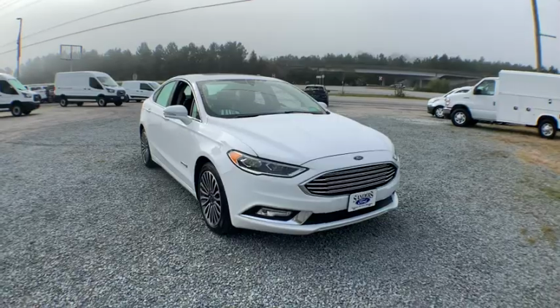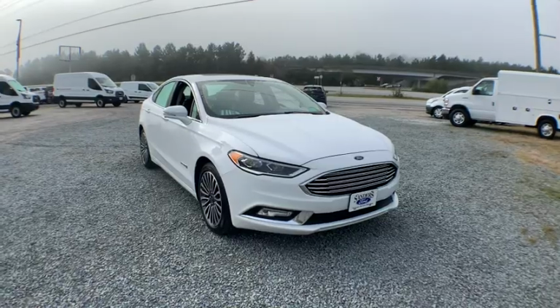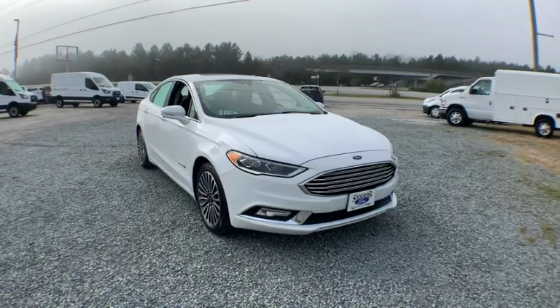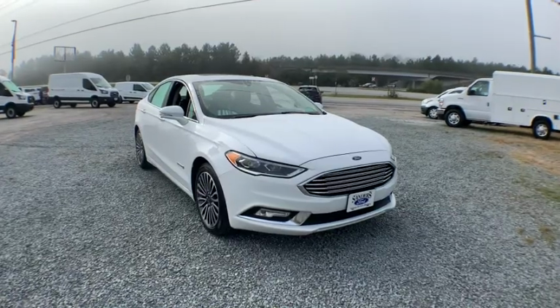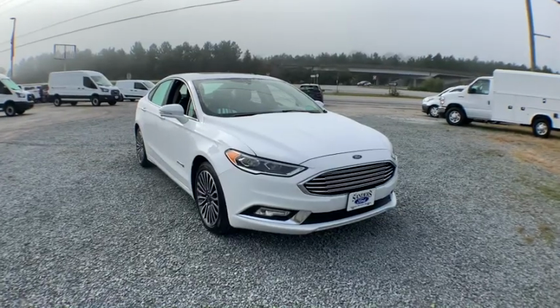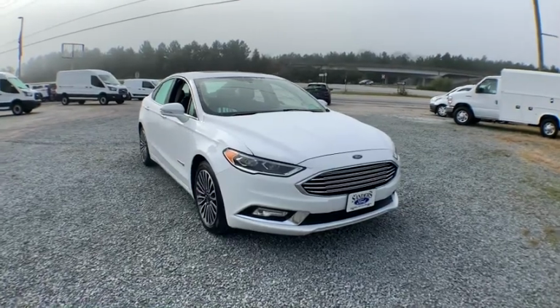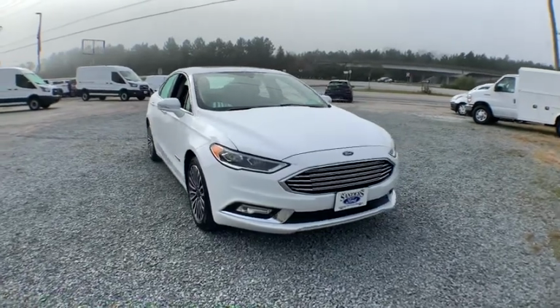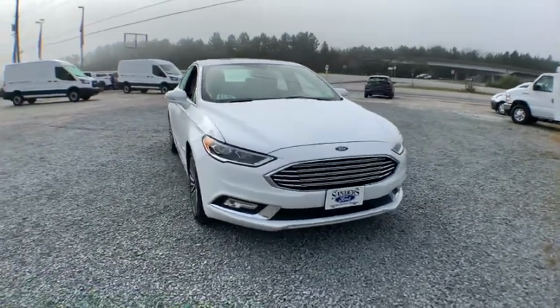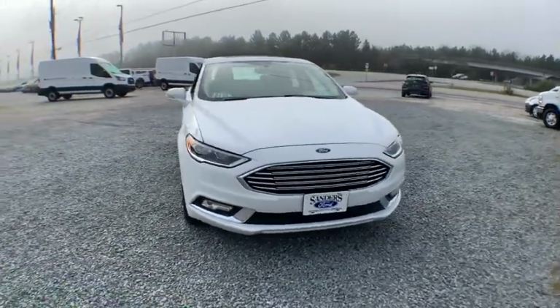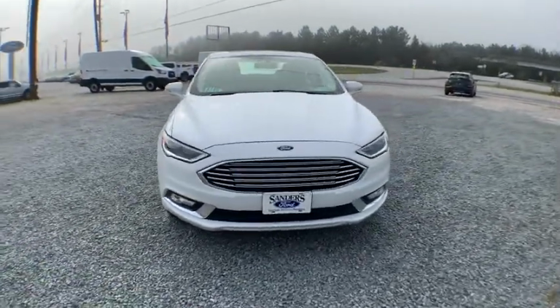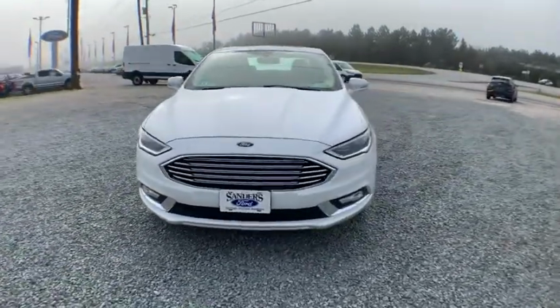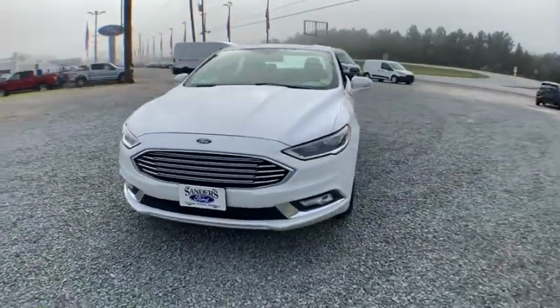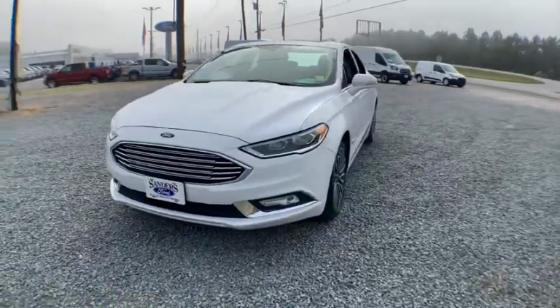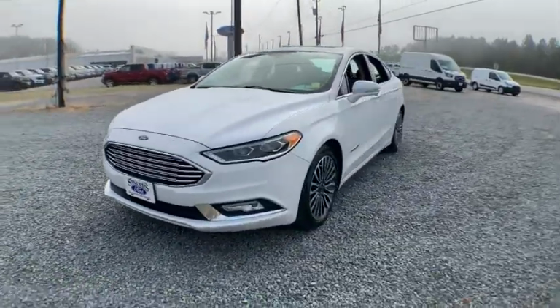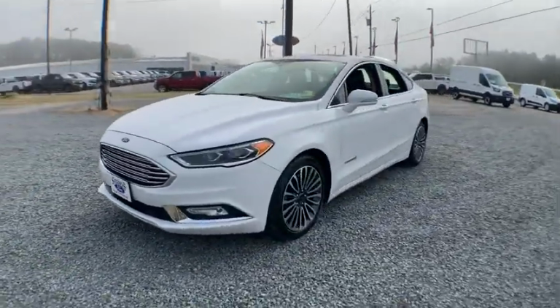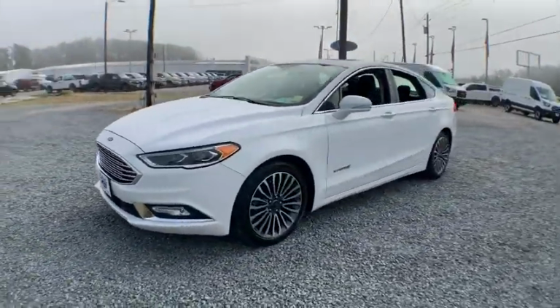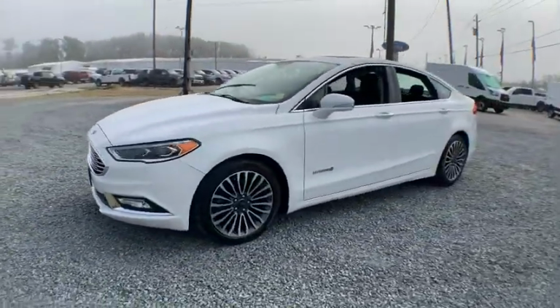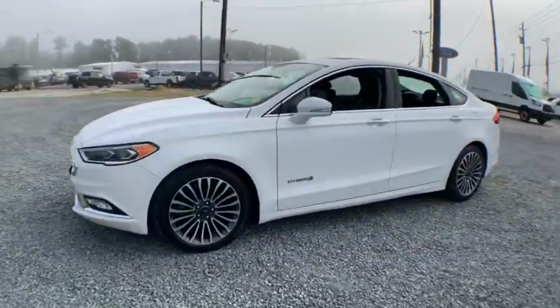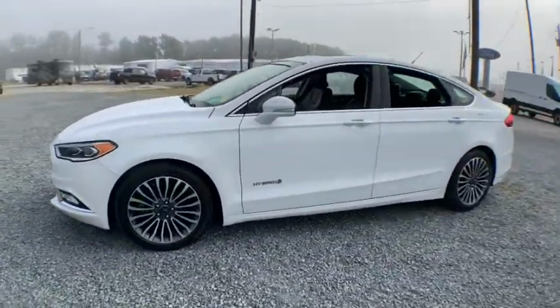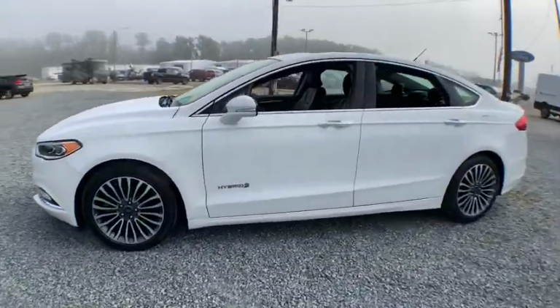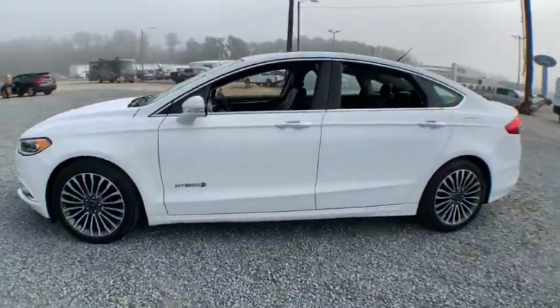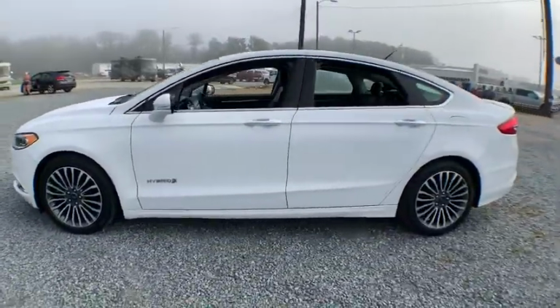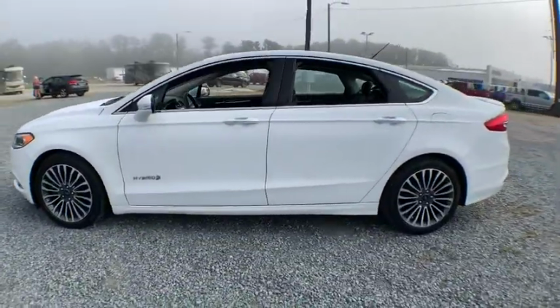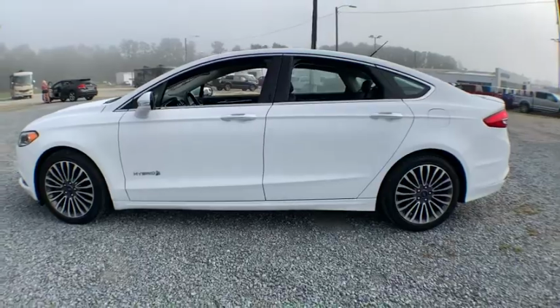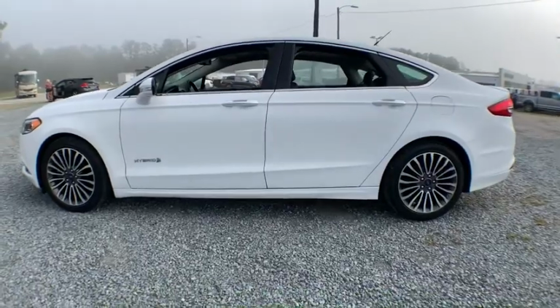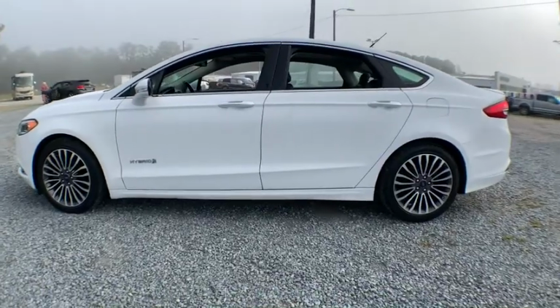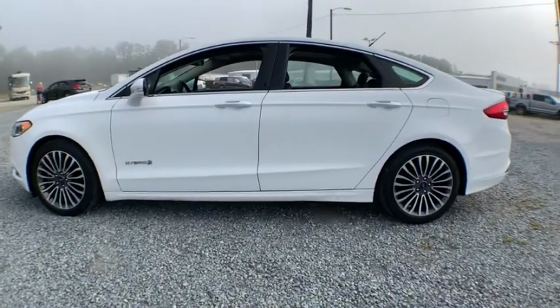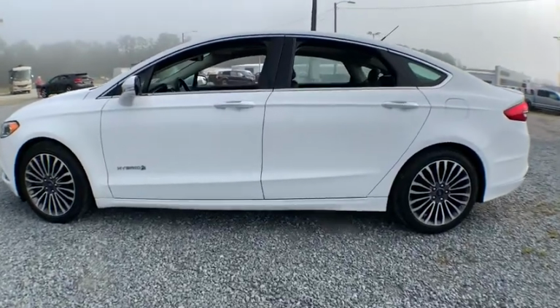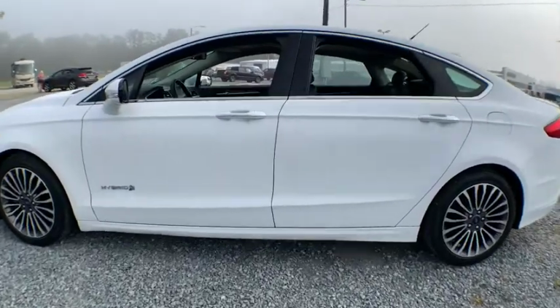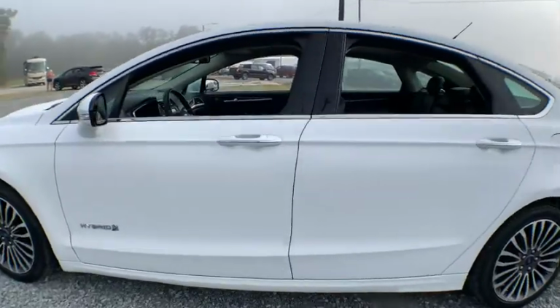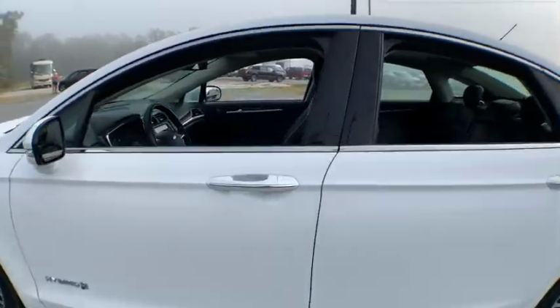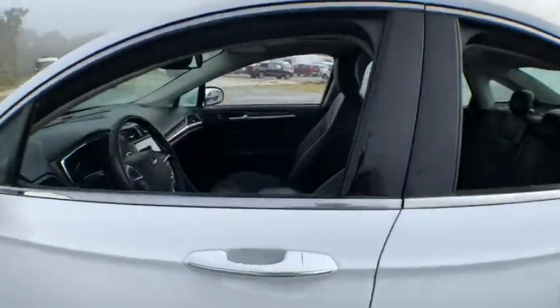We are pleased to show you the 2017 Ford Fusion. You can have both impressive power and great economy in a Fusion. This vehicle has less than 55,000 miles. Here are some of this vehicle's great options.